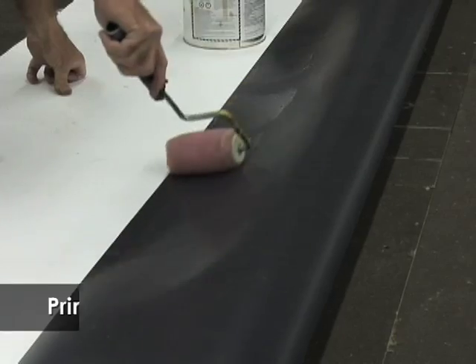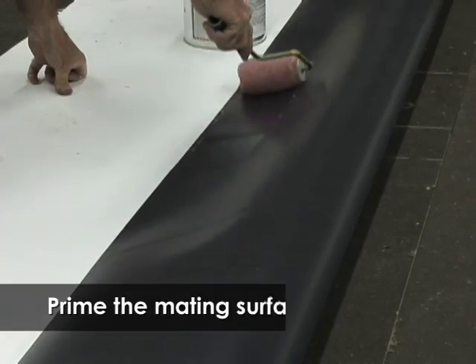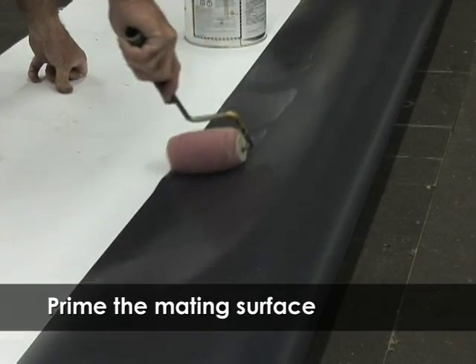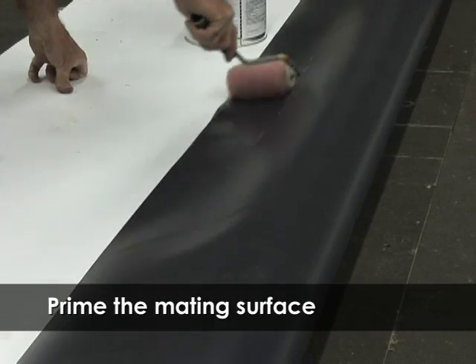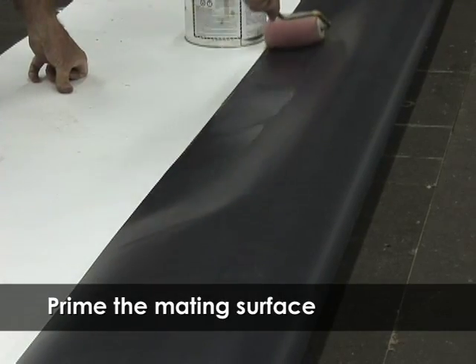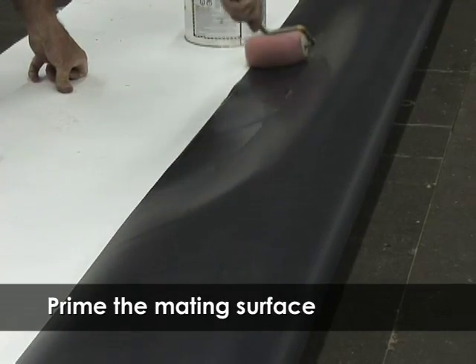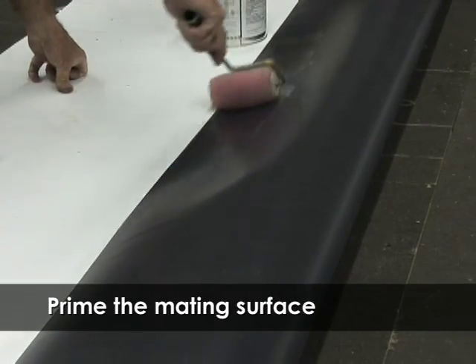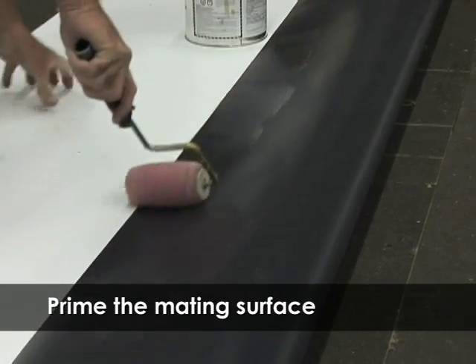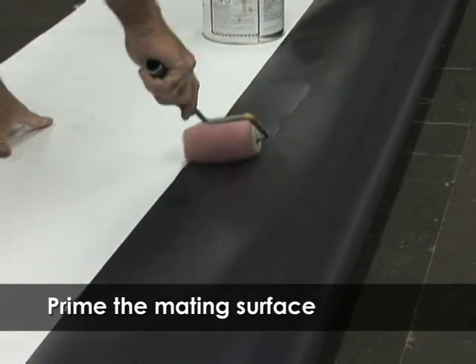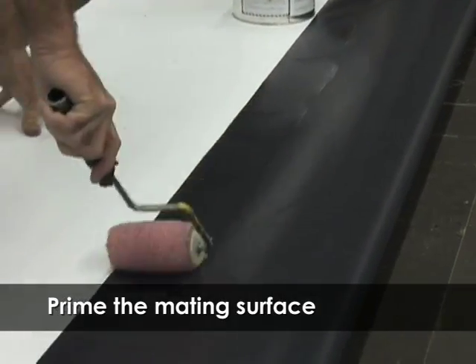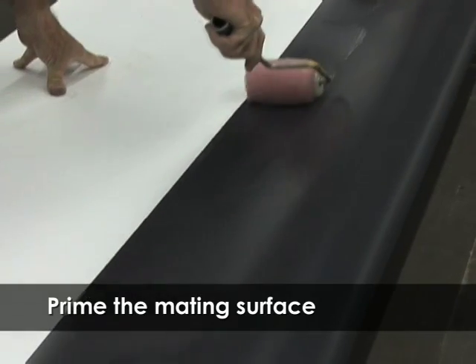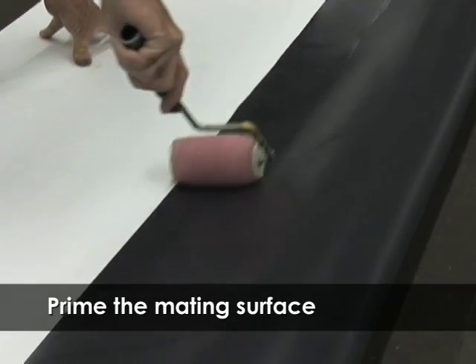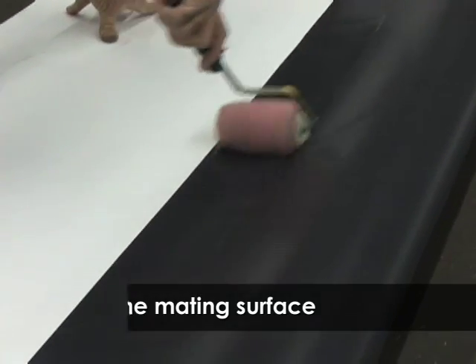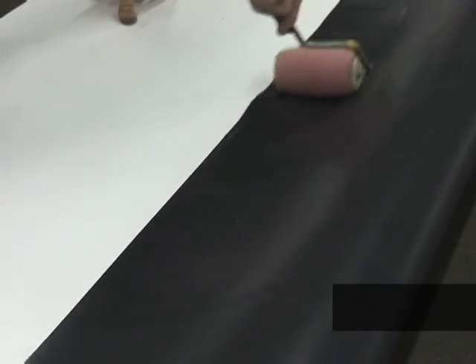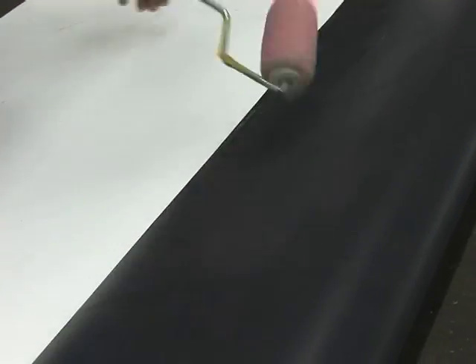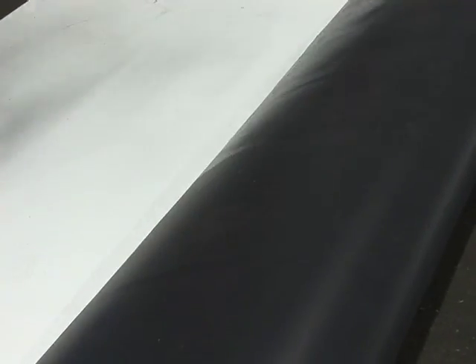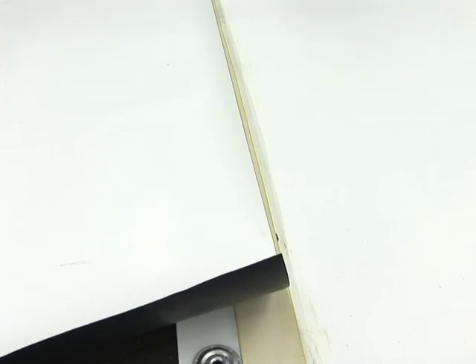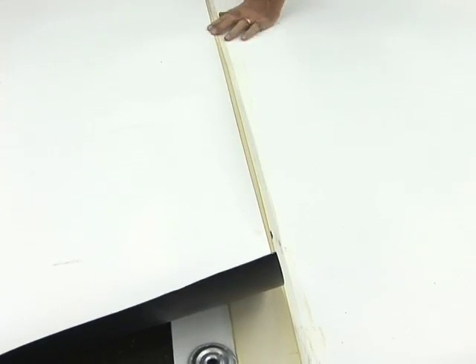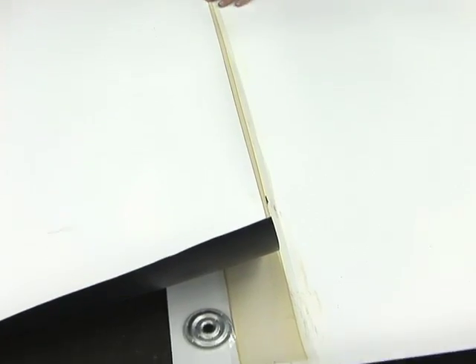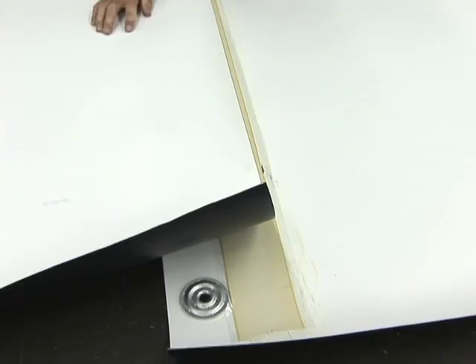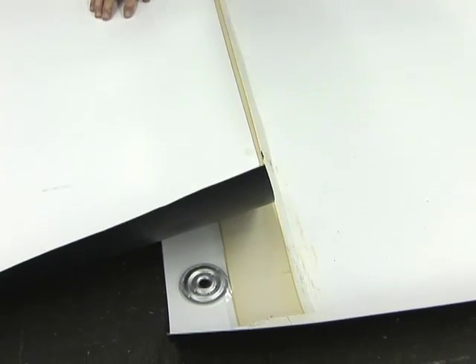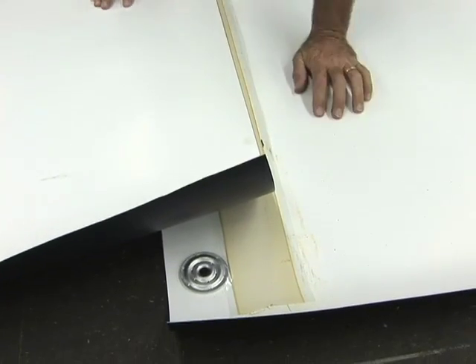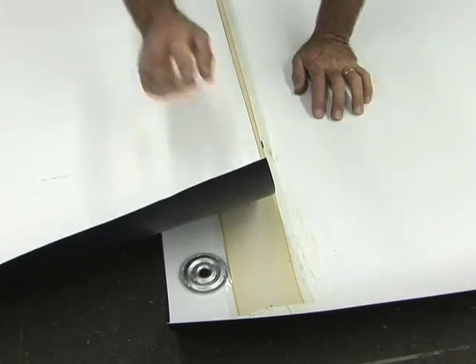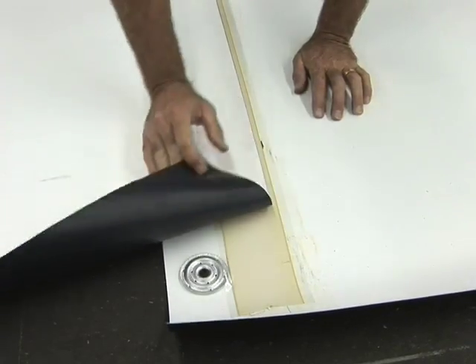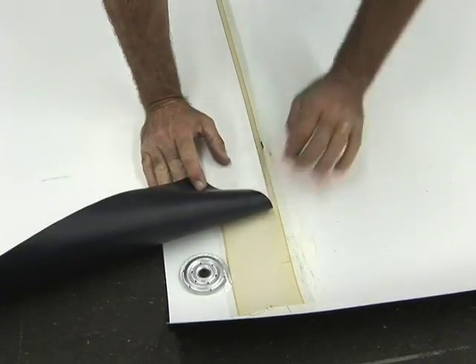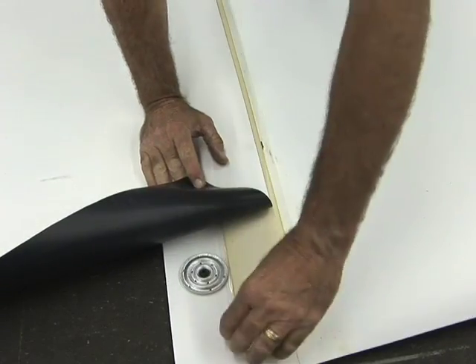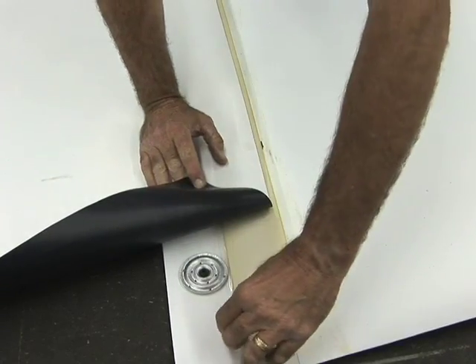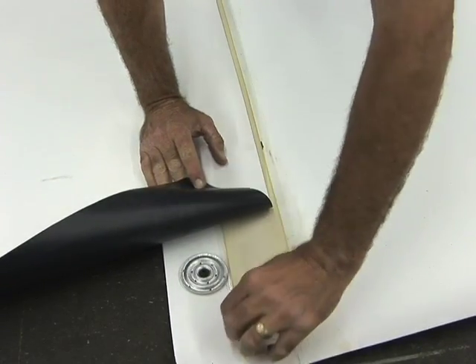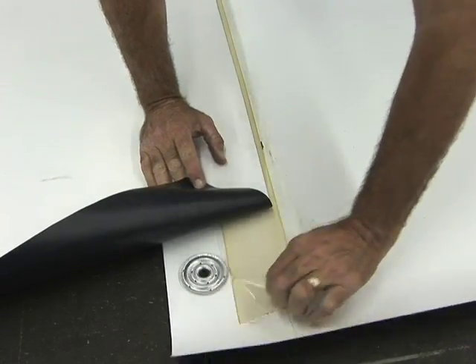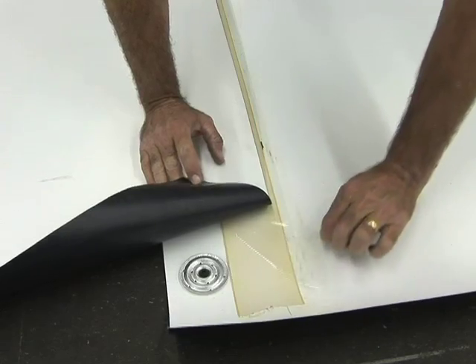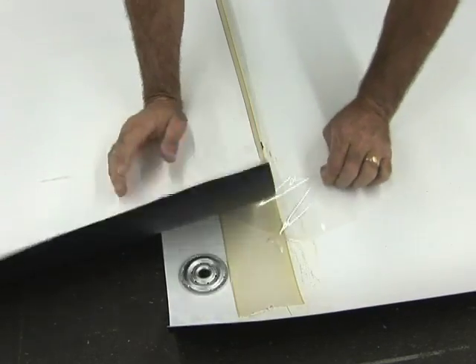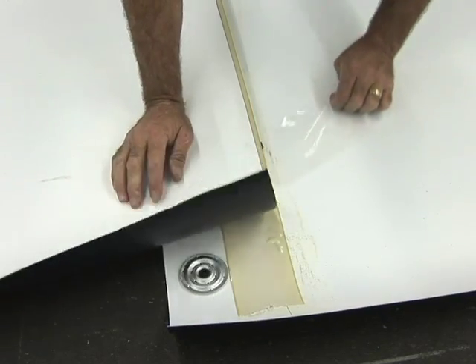Prime the mating surface of the top sheet and allow to dry. Close the overlapping seam and check to be sure that there is 1/8 inch to 1/2 inch of seam tape that will be exposed.